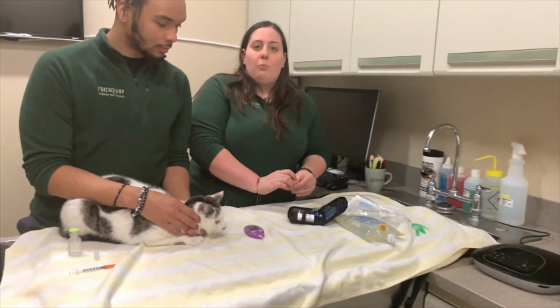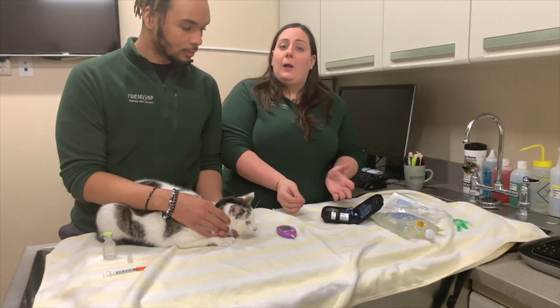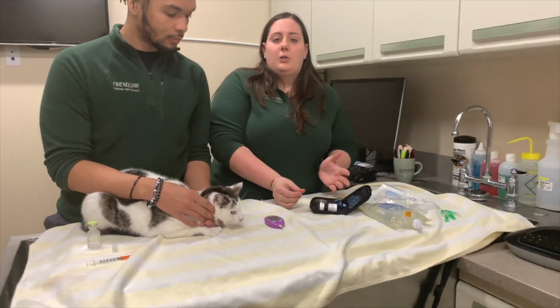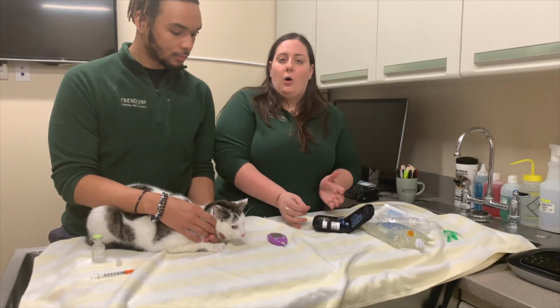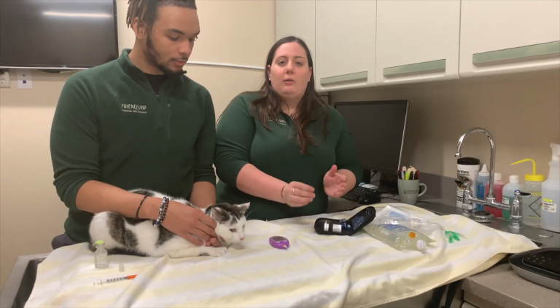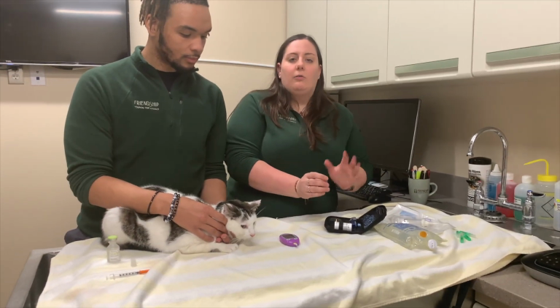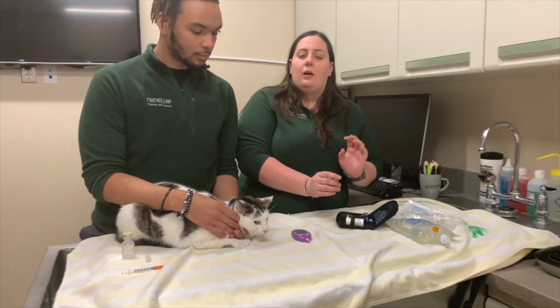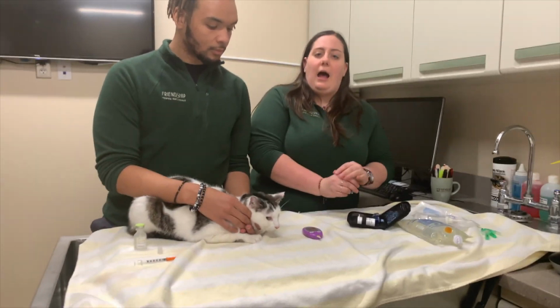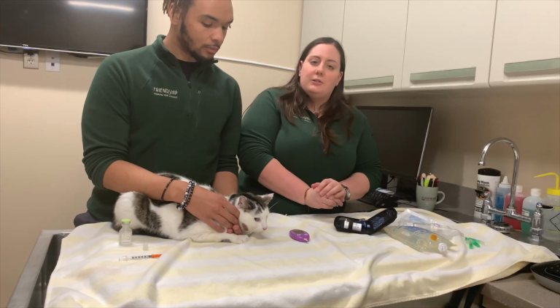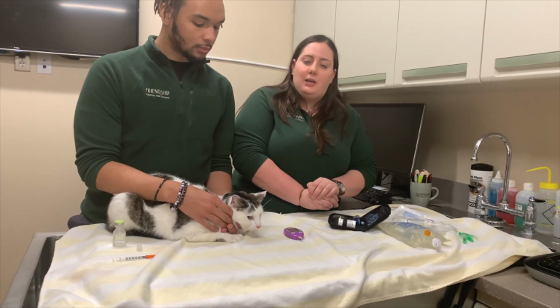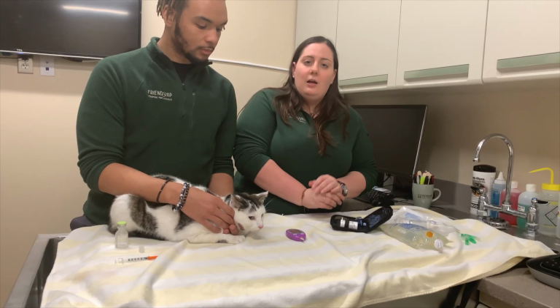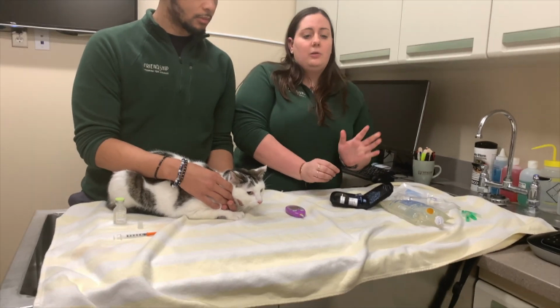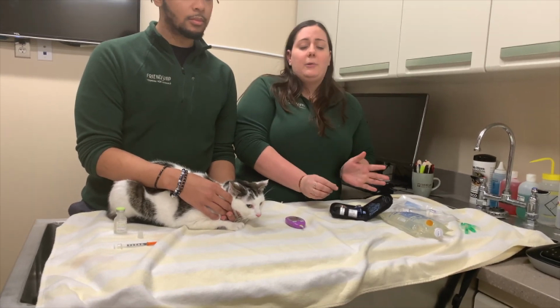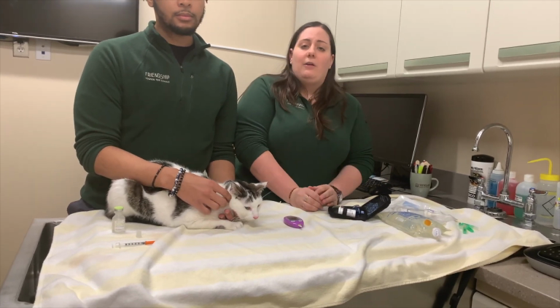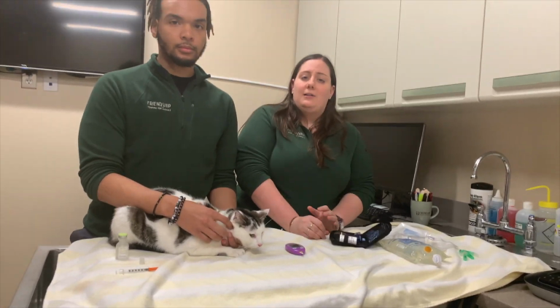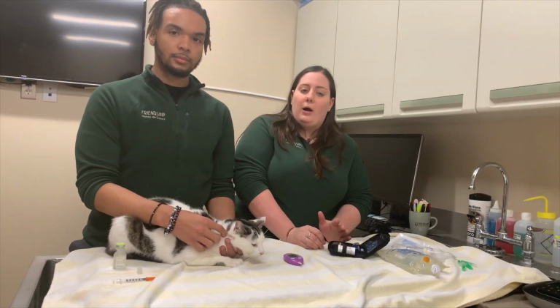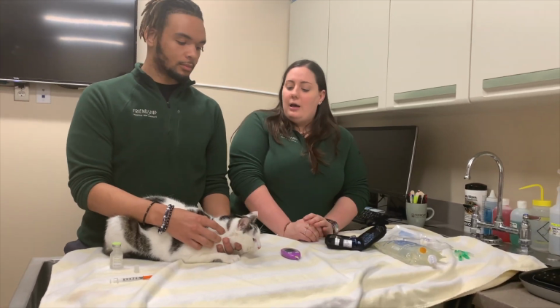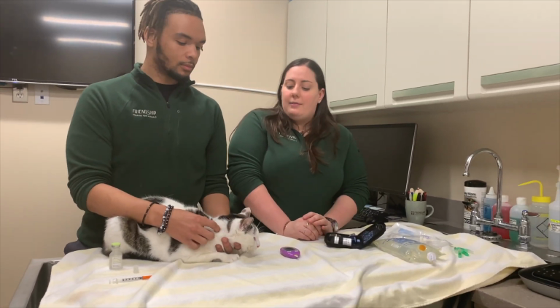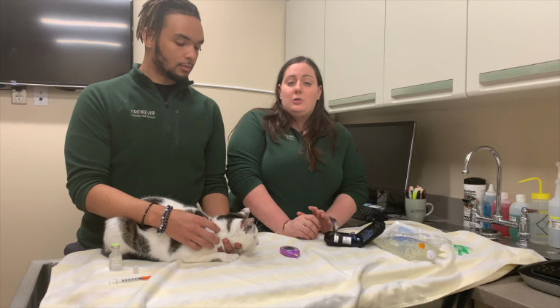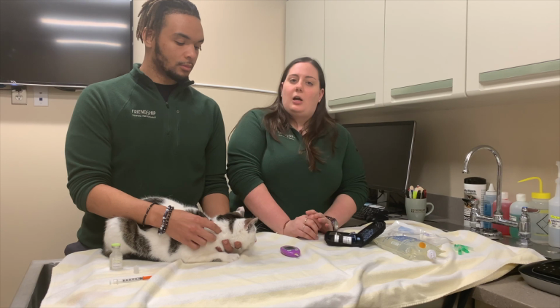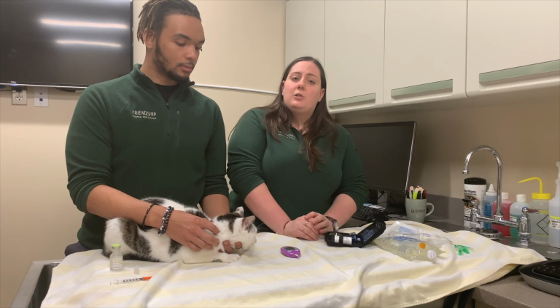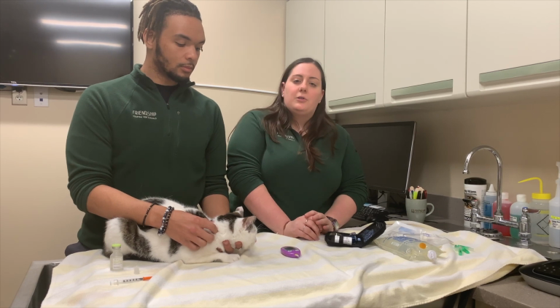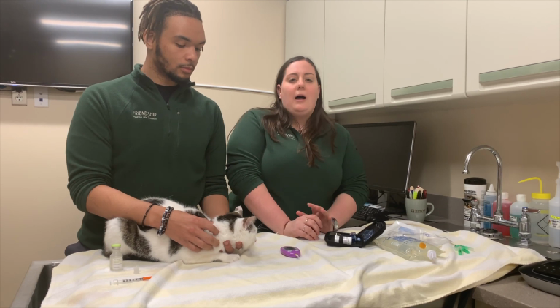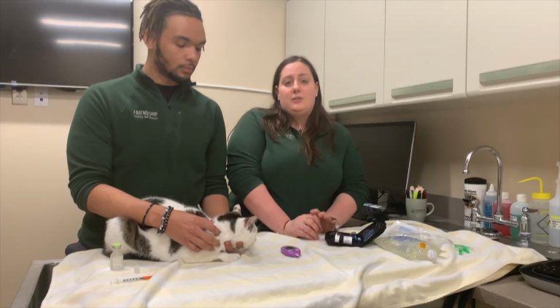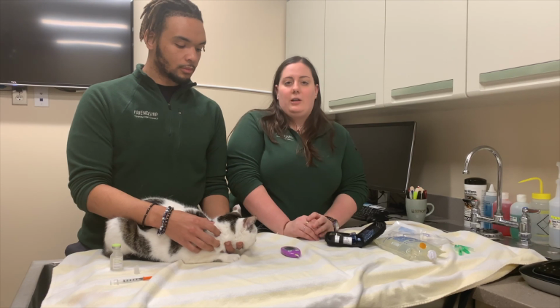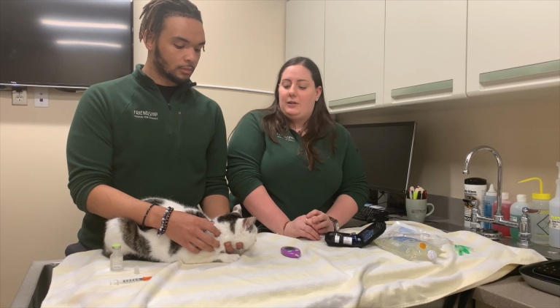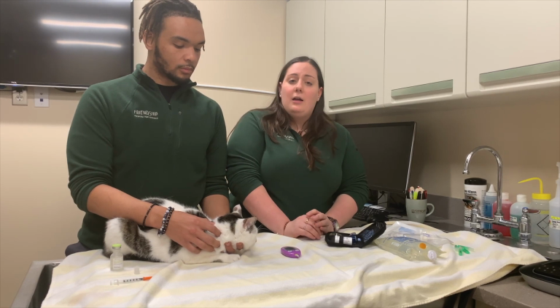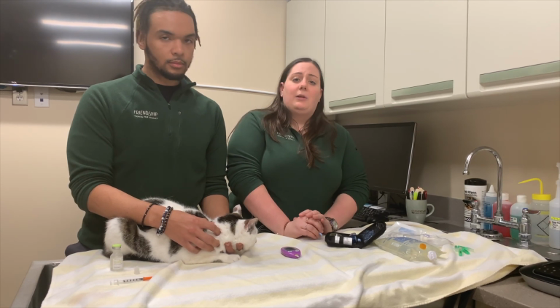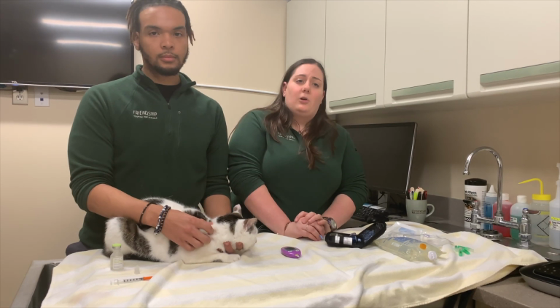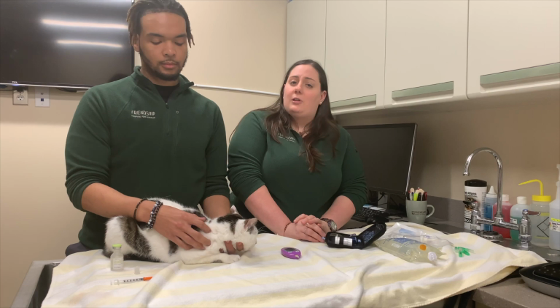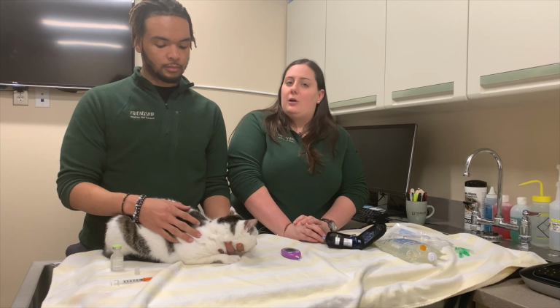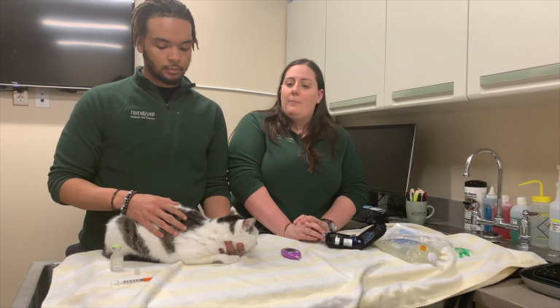When we do blood glucose curves at home, we like to get a reading right after insulin is given. Insulin should only be given if your pet is eating well. We do like to check them every two hours for about five to seven readings throughout the day. That's something the Internal Medicine Service can talk to you more about.